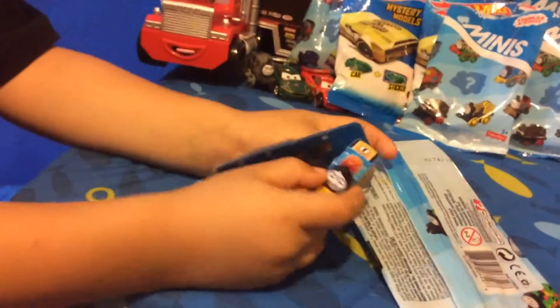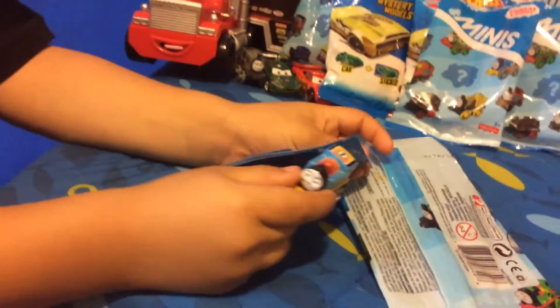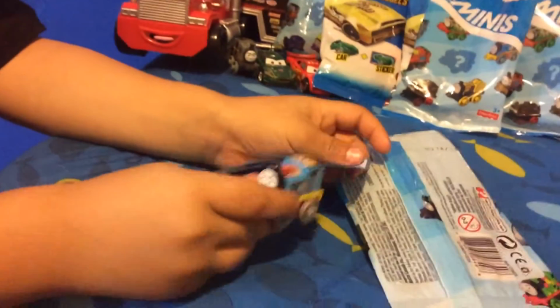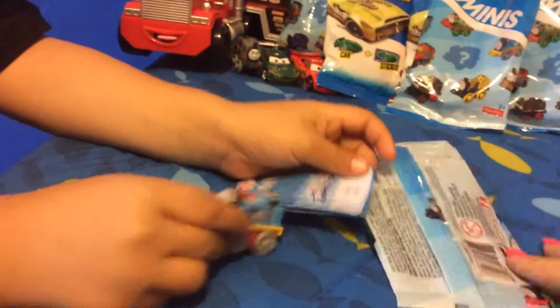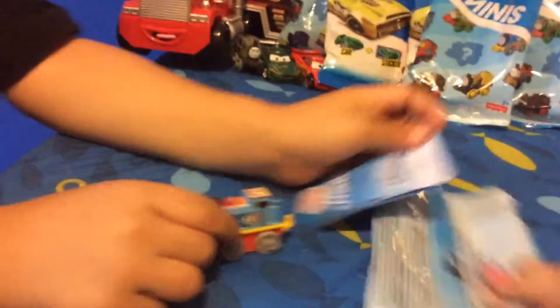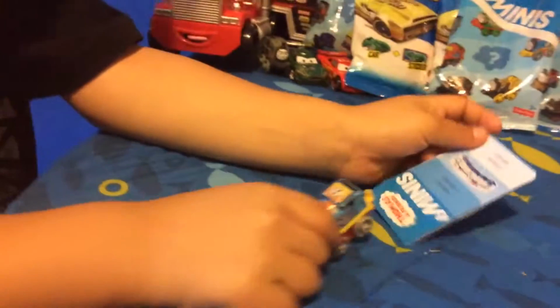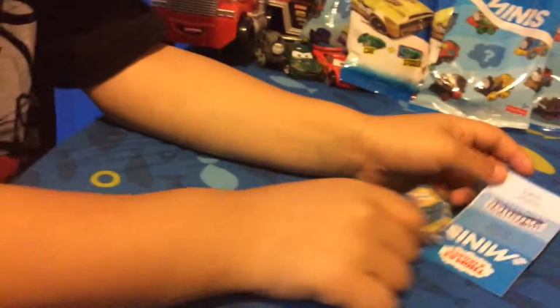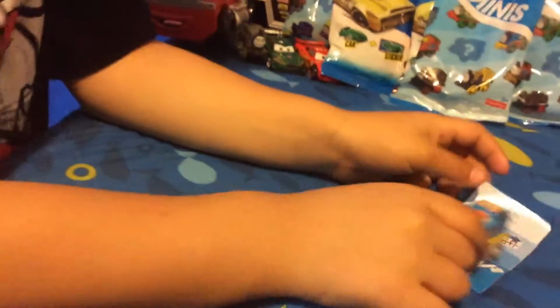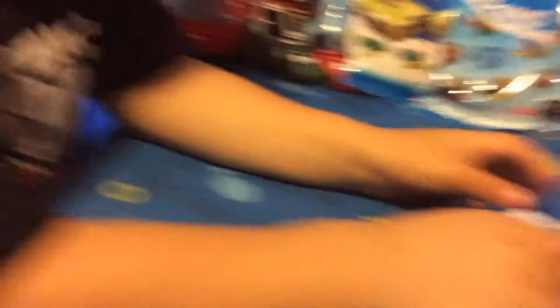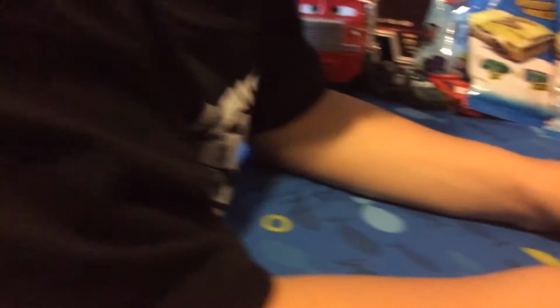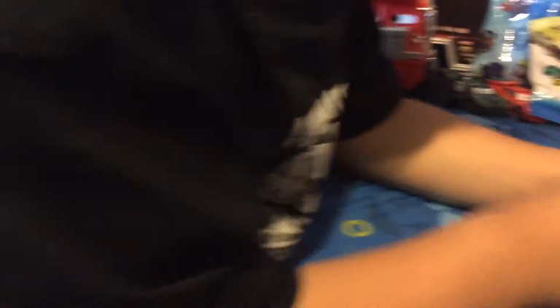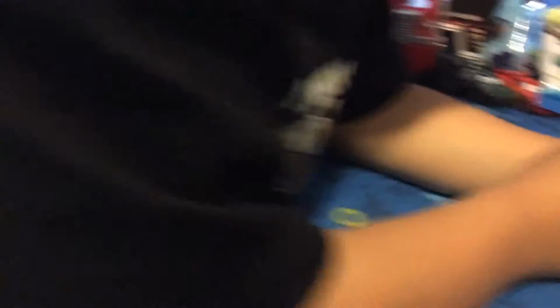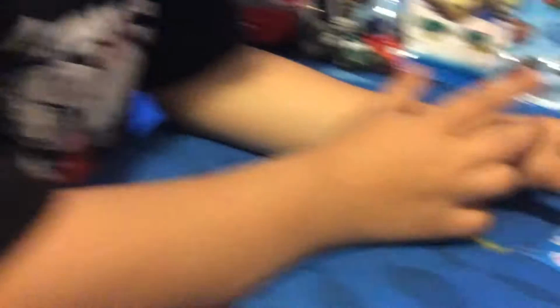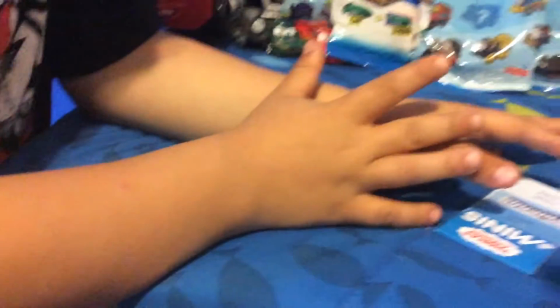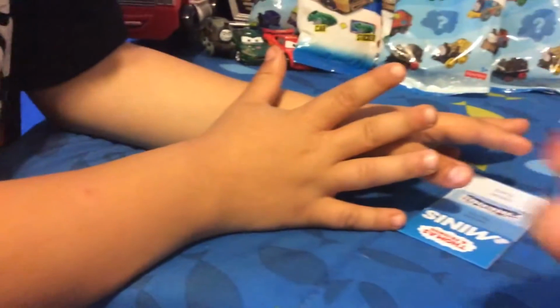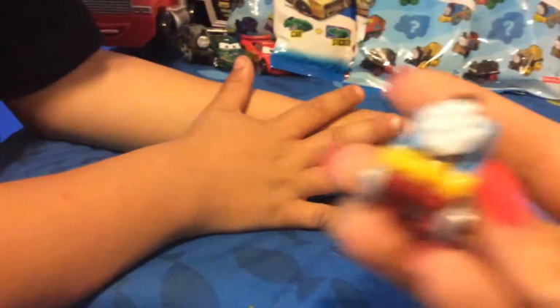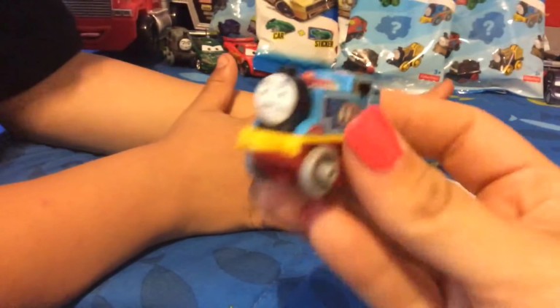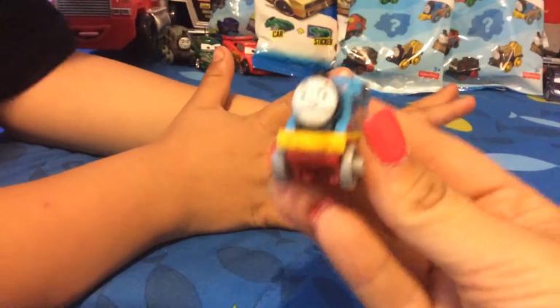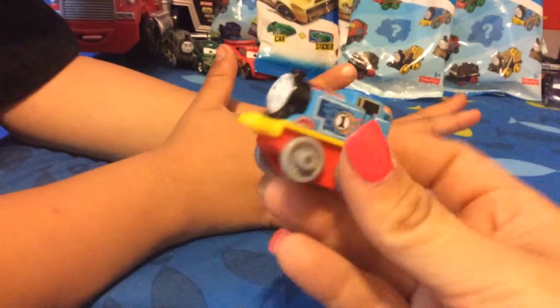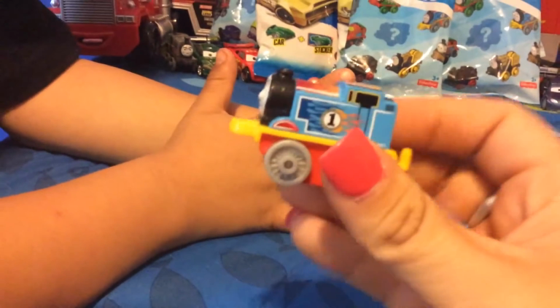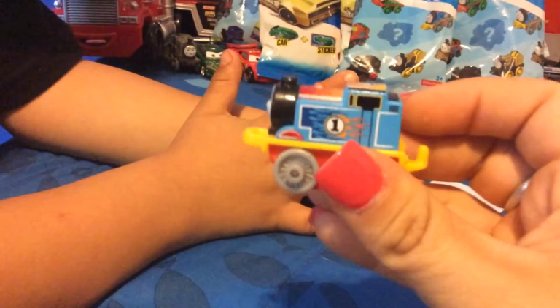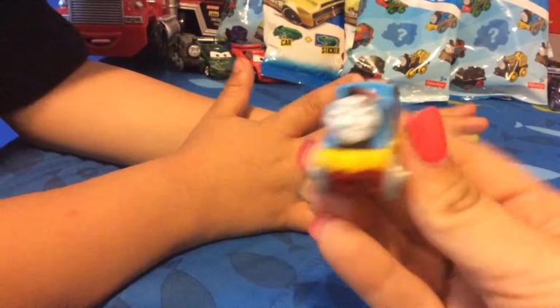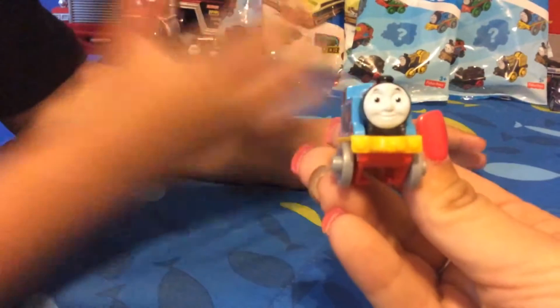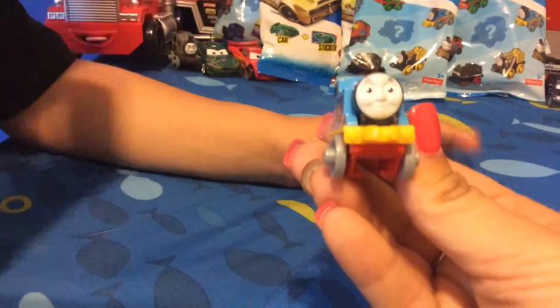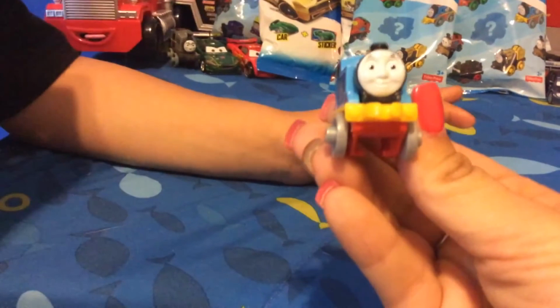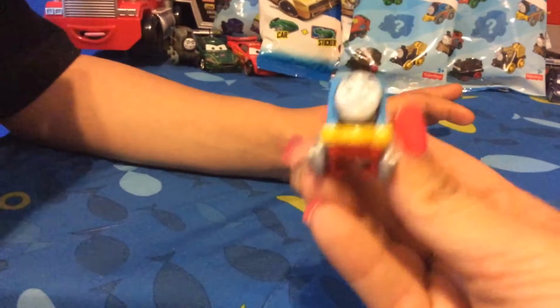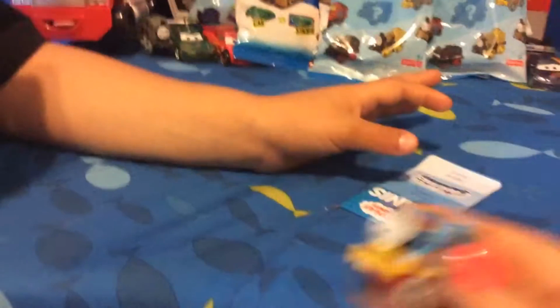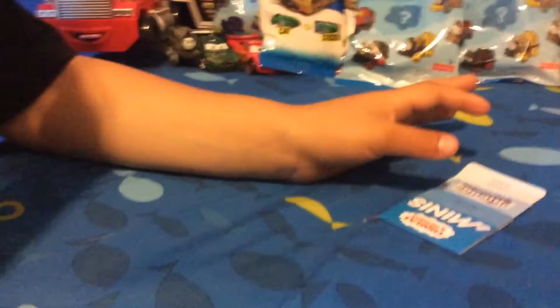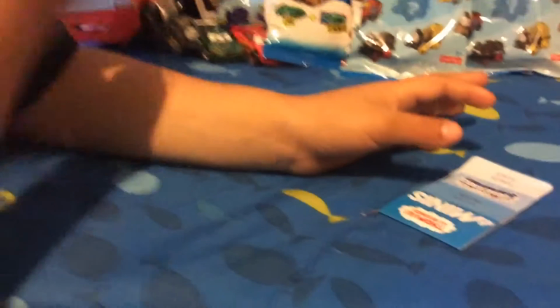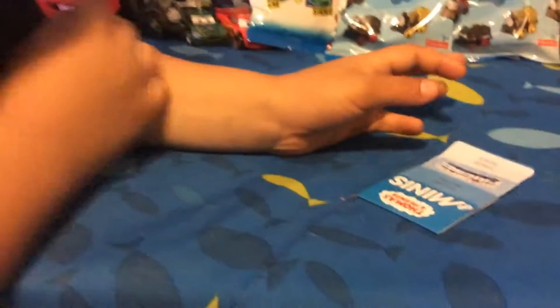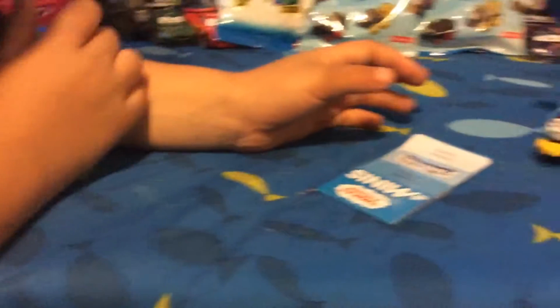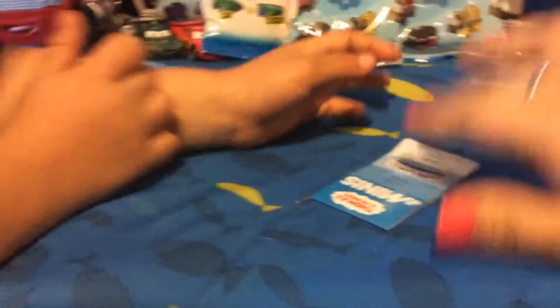What'd you get? We got this guy. Thomas. Oh, I think it is Thomas. Awesome.